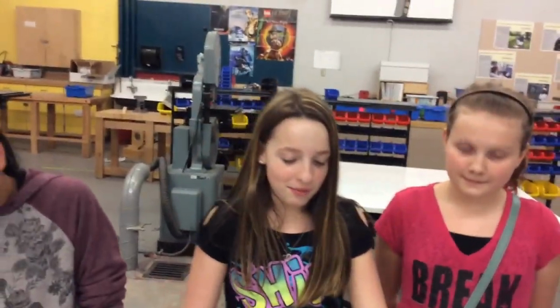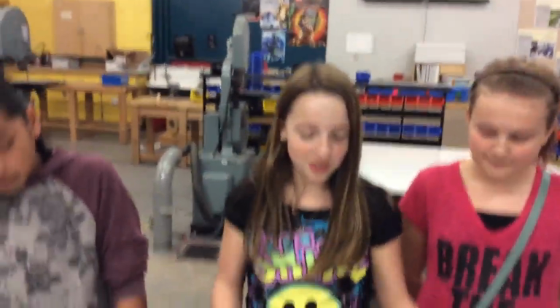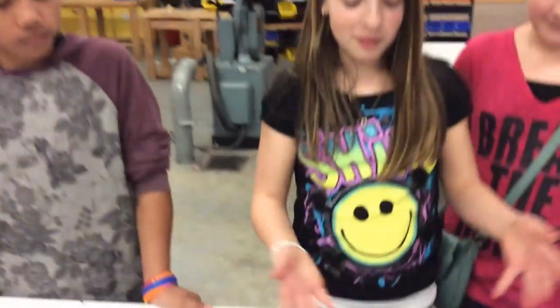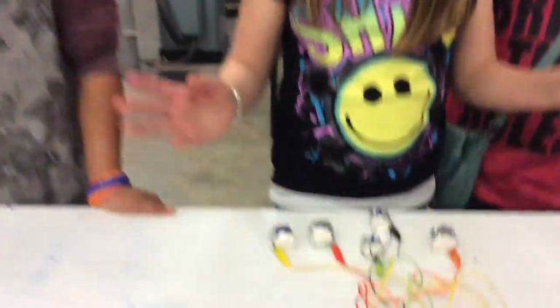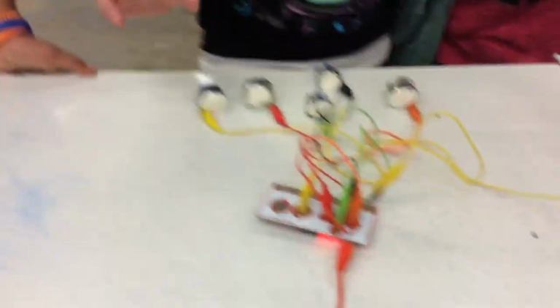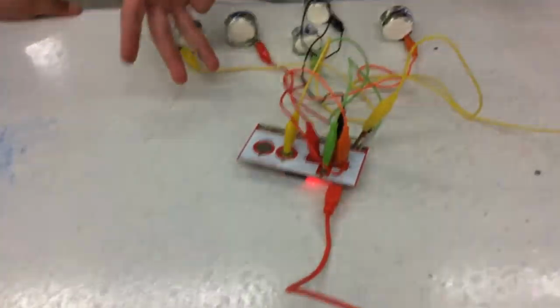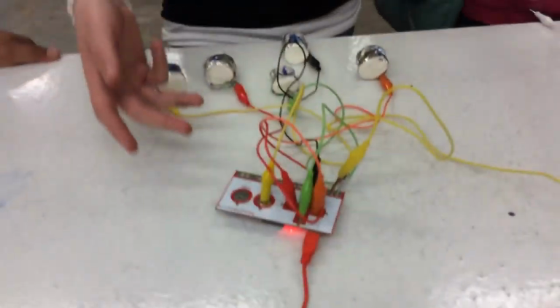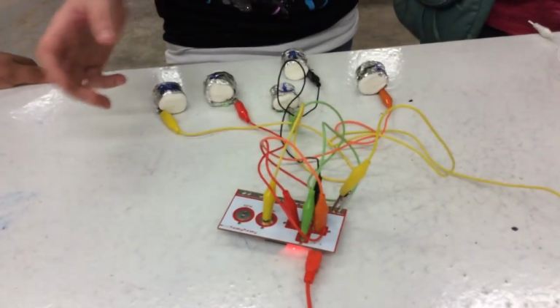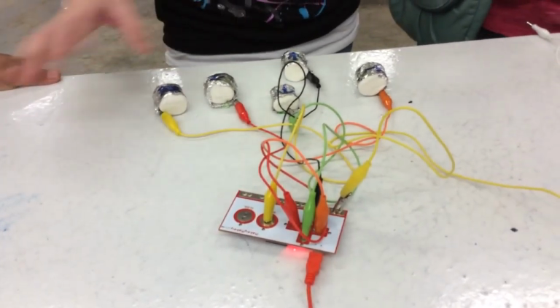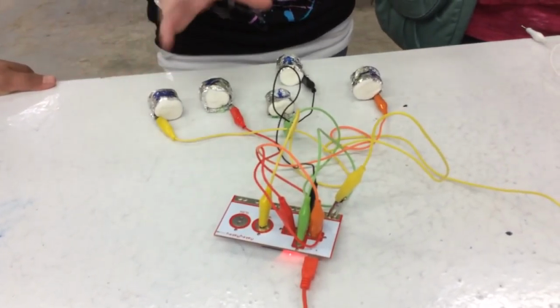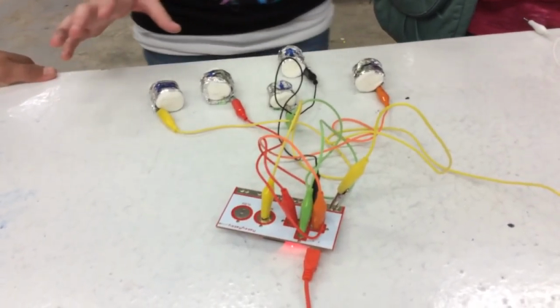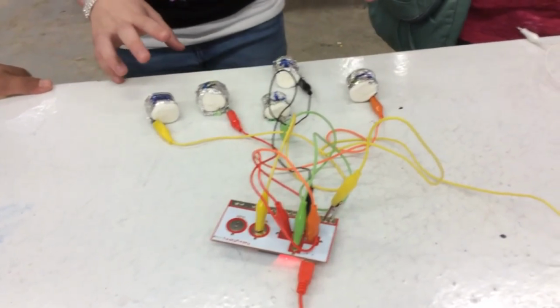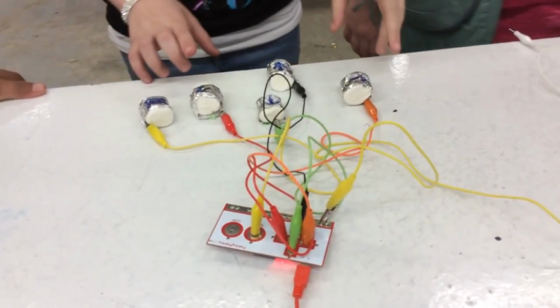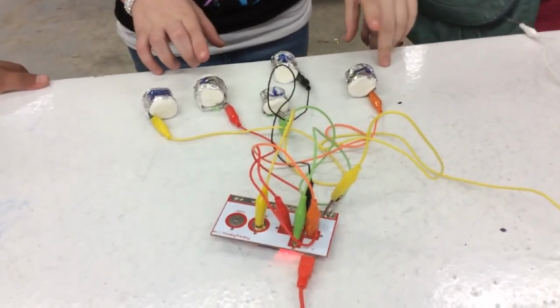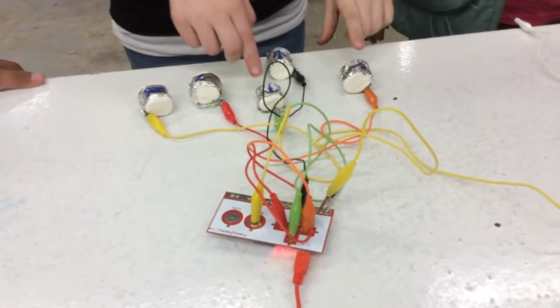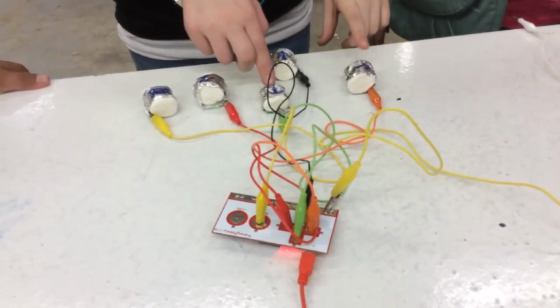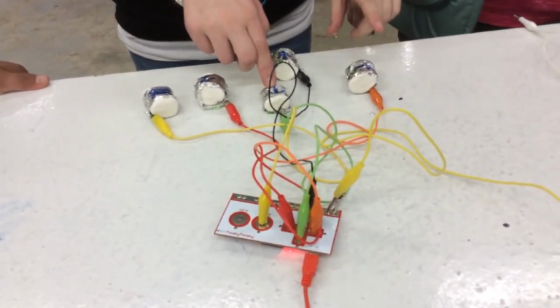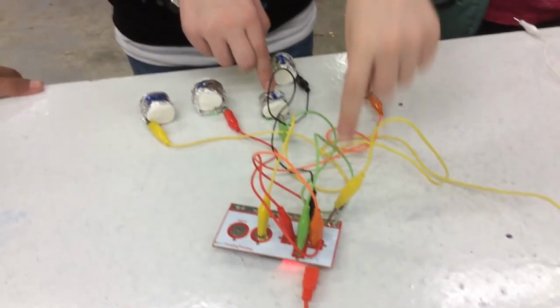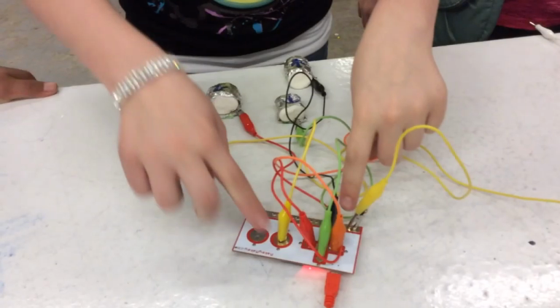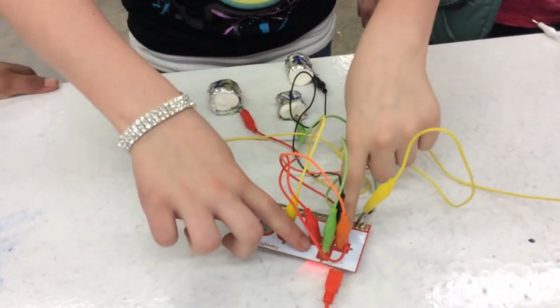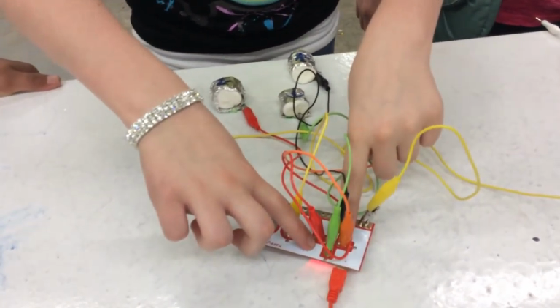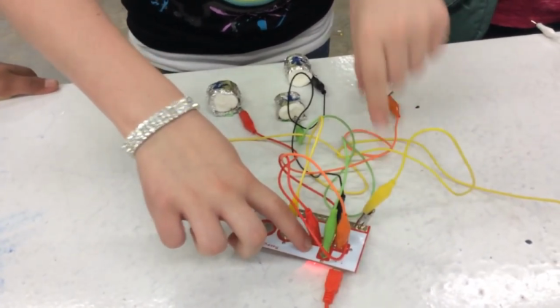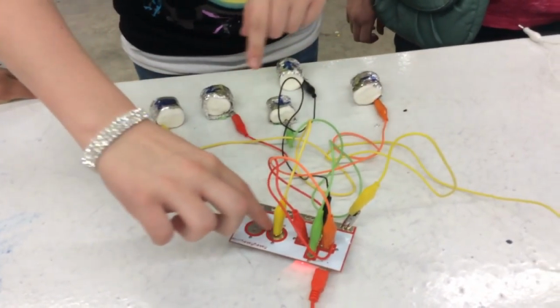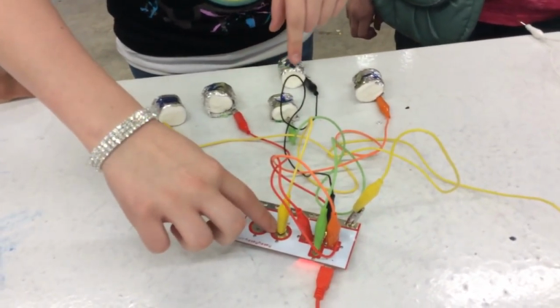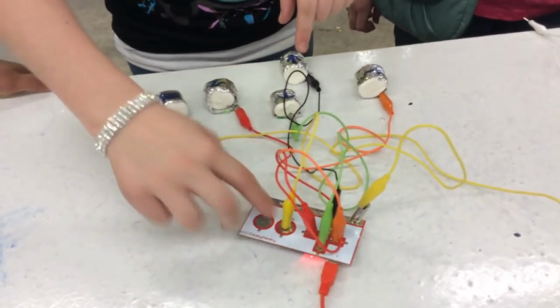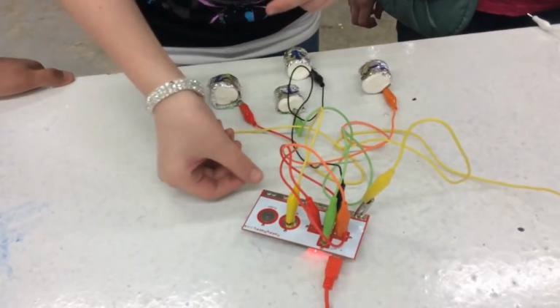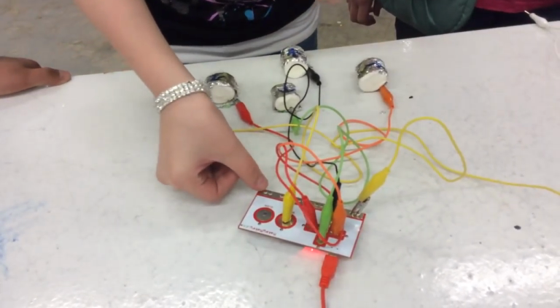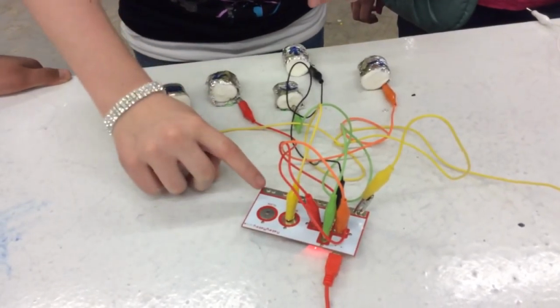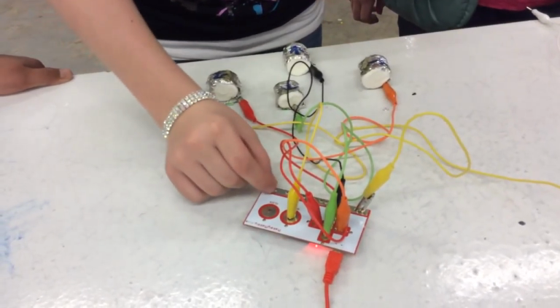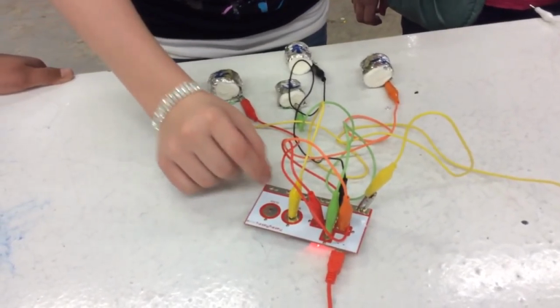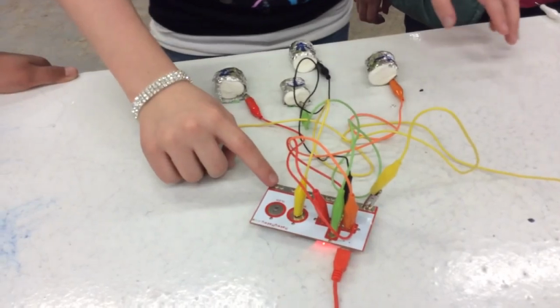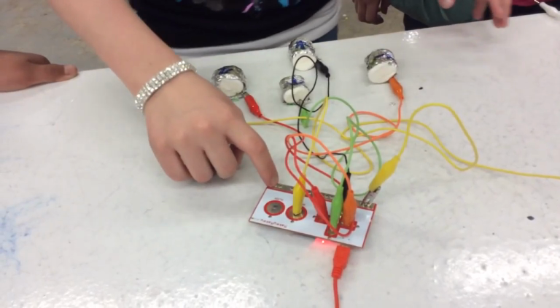This is our Makey Makey Marshmallow Drum Set. These arrows represent the keys over here, and this is the space, and this little space is called Earth.